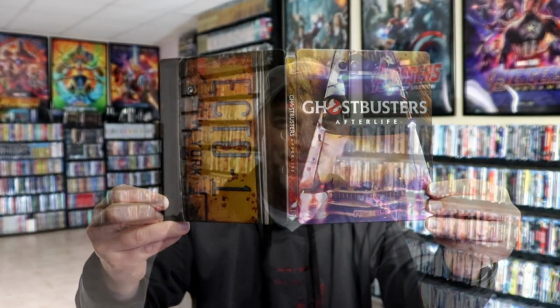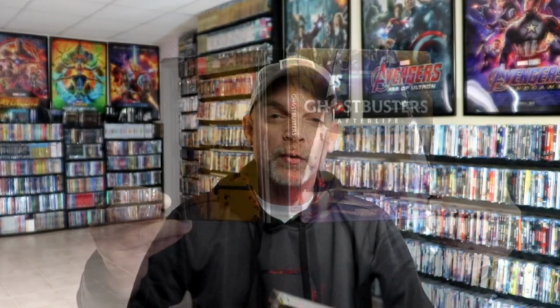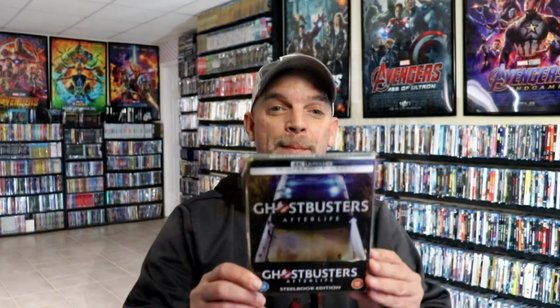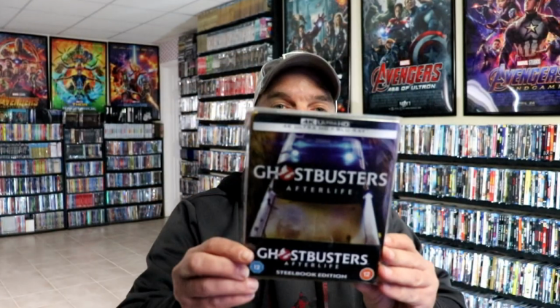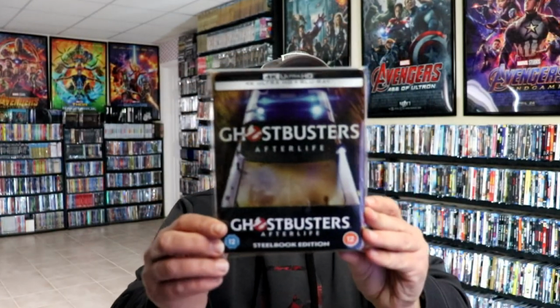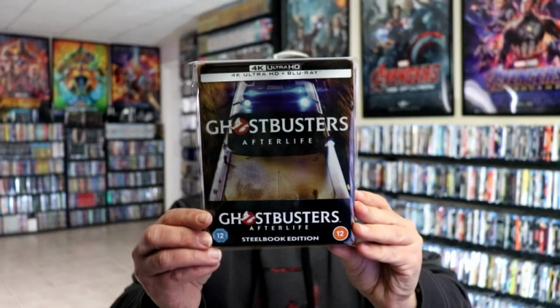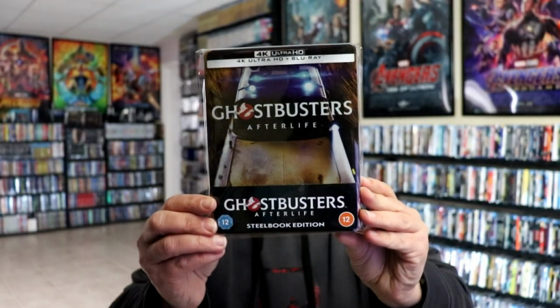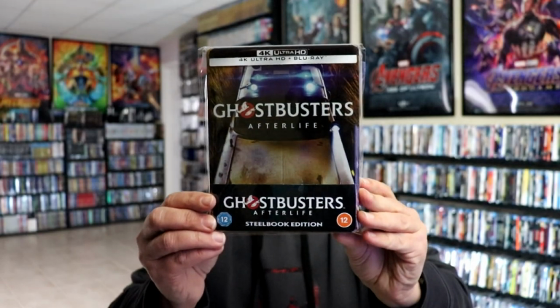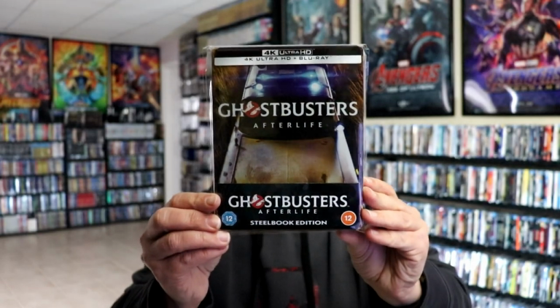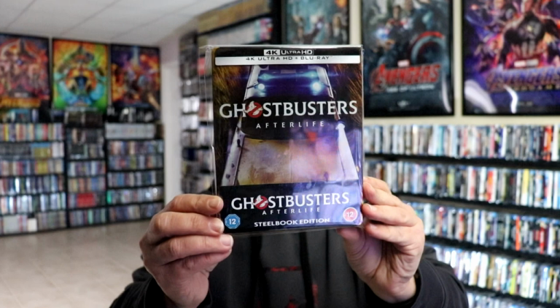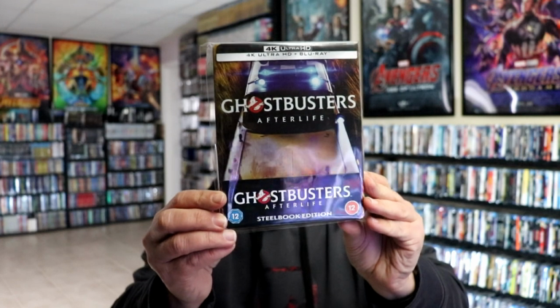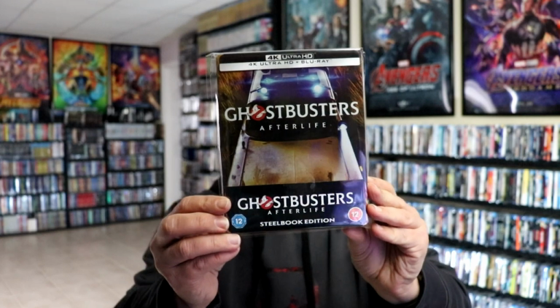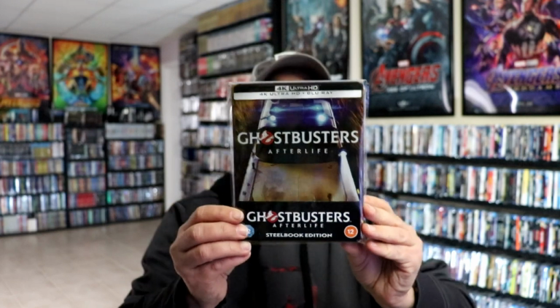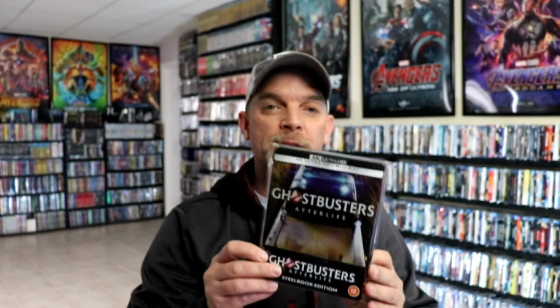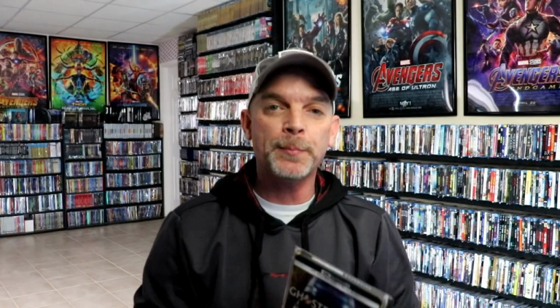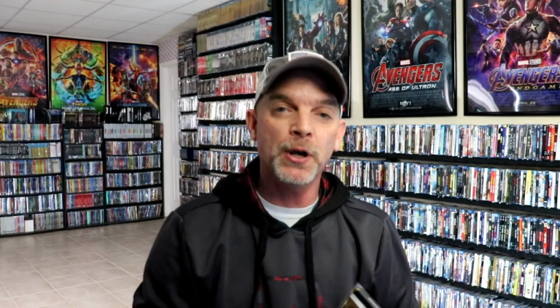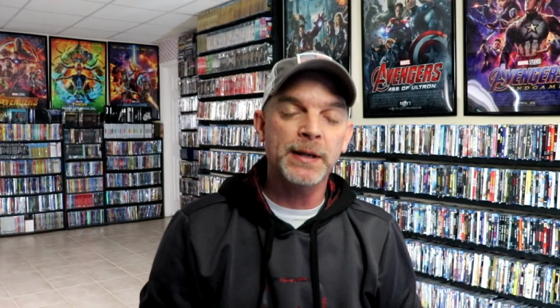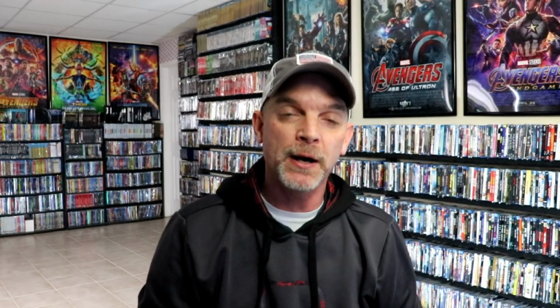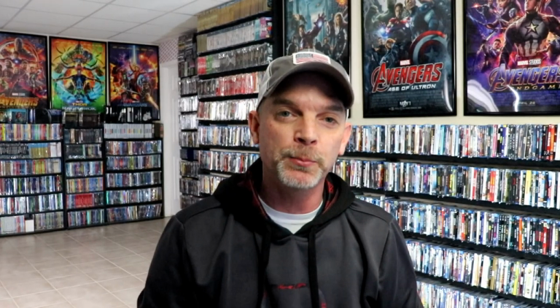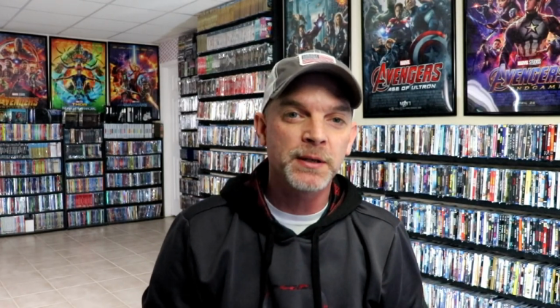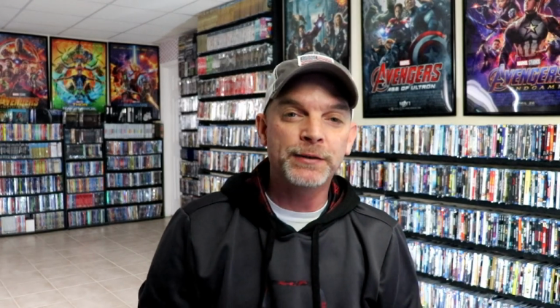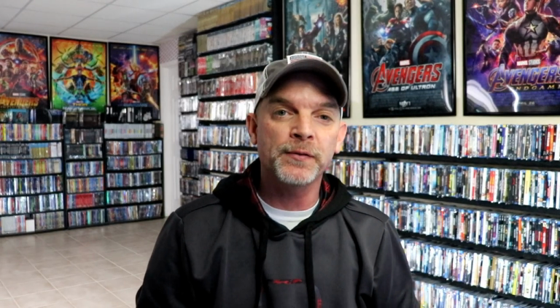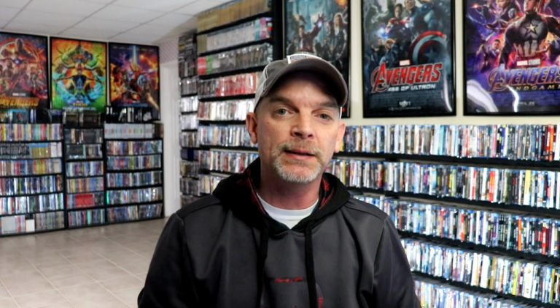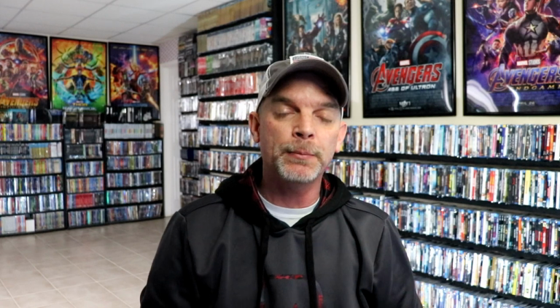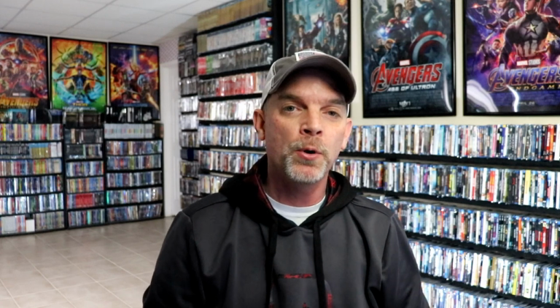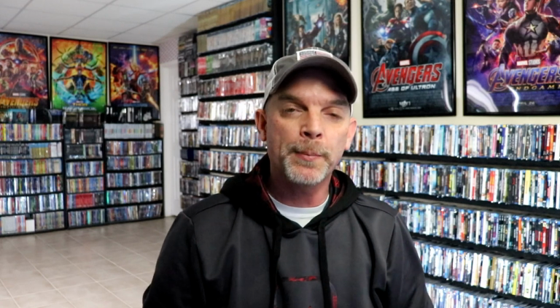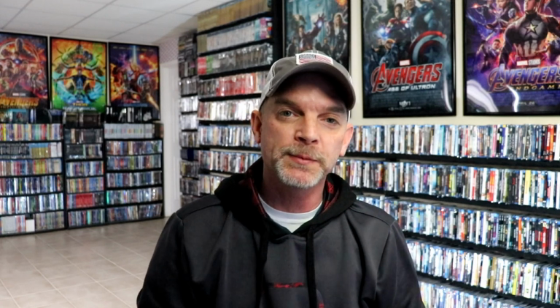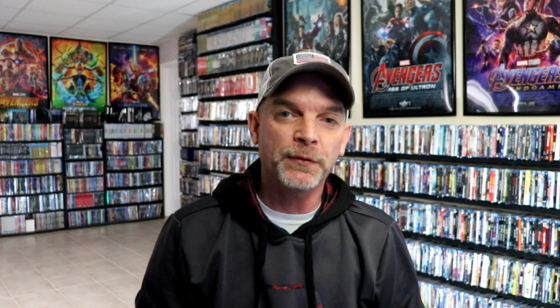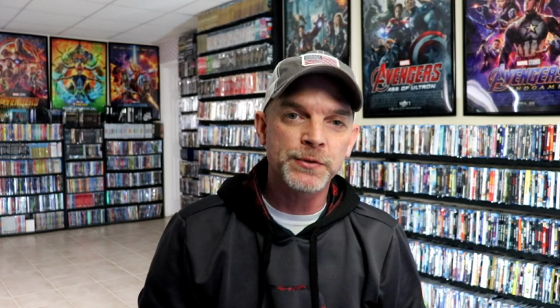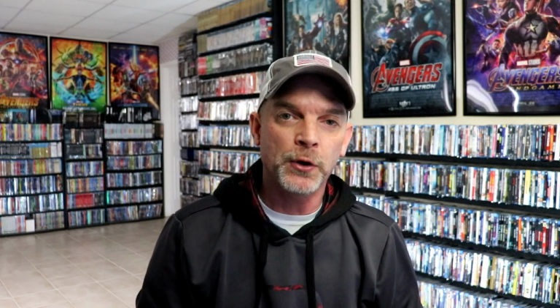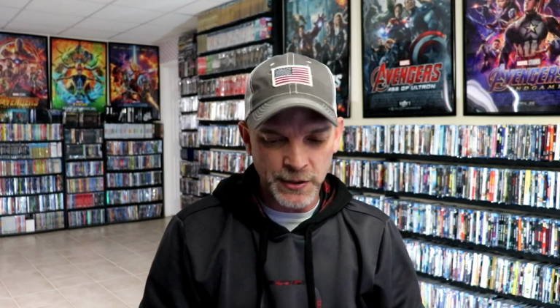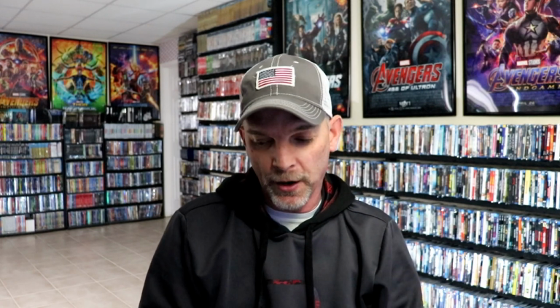I've gone ahead and placed this Steelbook inside a protective bag. This bag will help keep the Steelbook from getting scuffed up on the shelf up against my other Steelbooks. I do have an affiliate link down below where I purchased these bags off of Amazon if you're interested in checking that out.